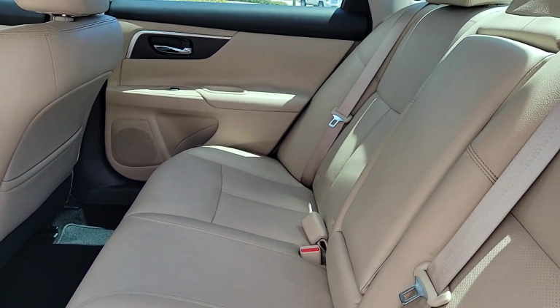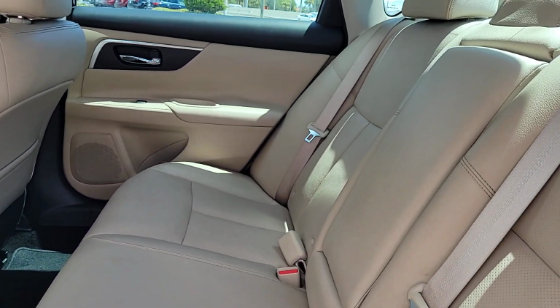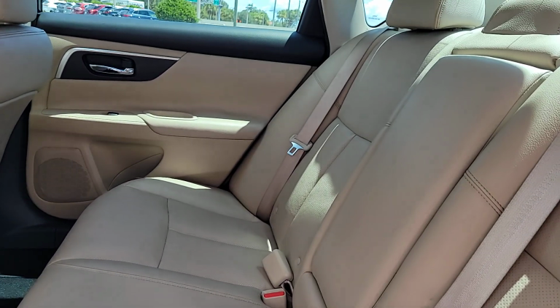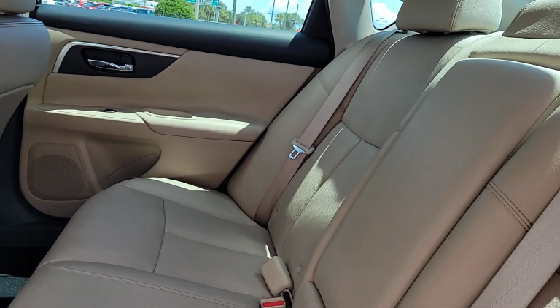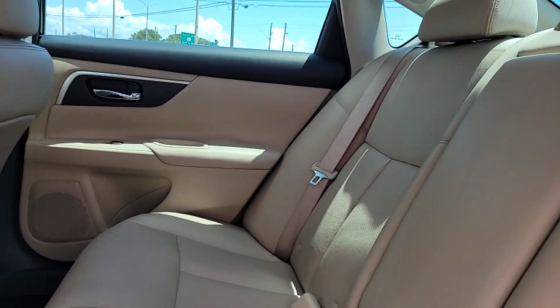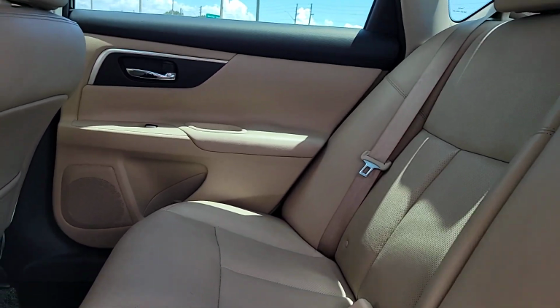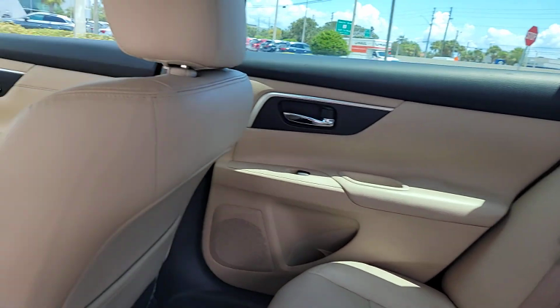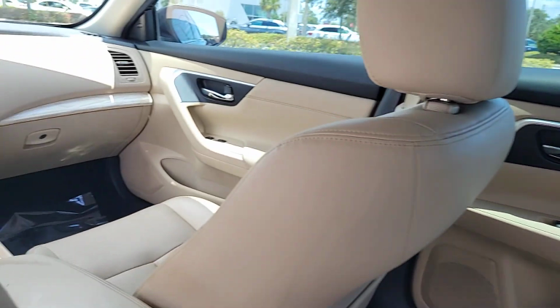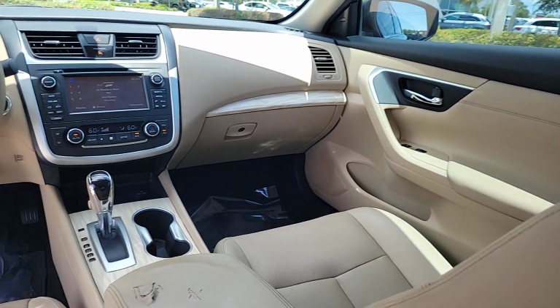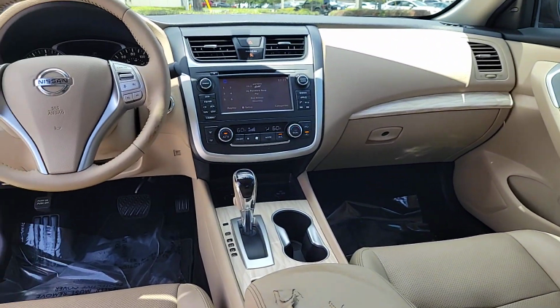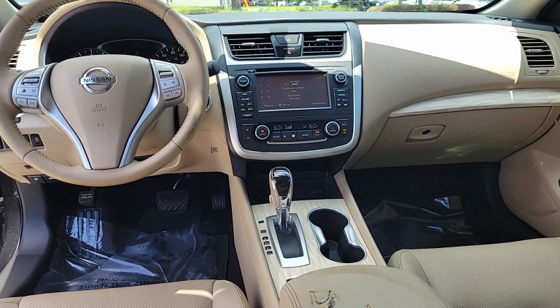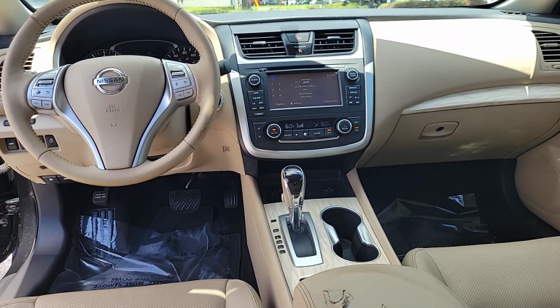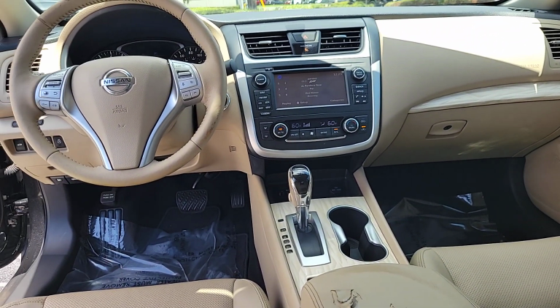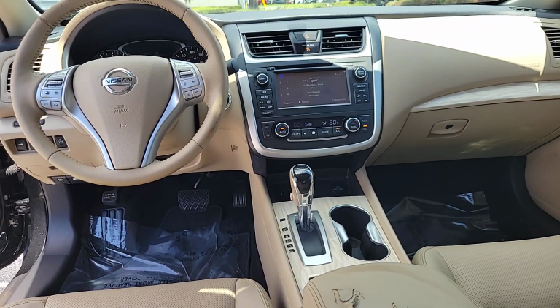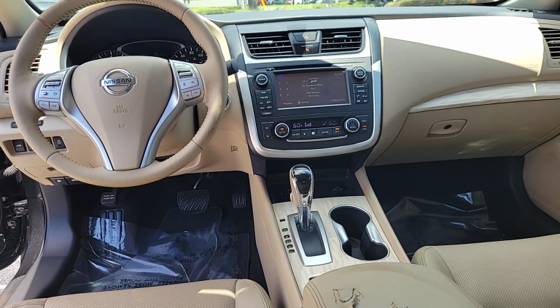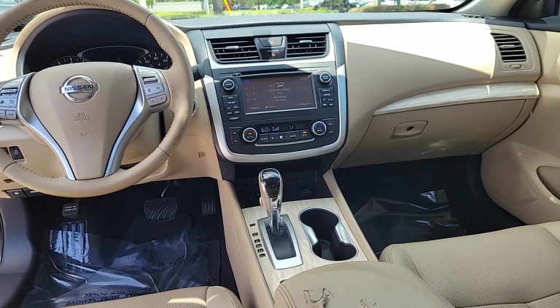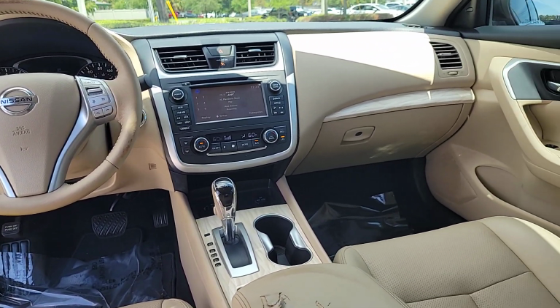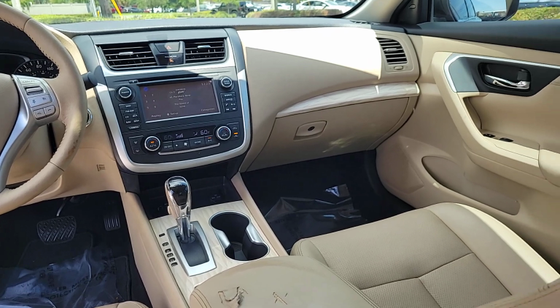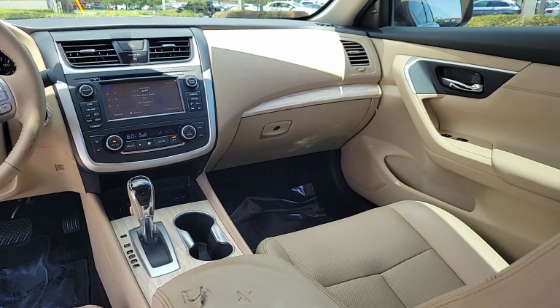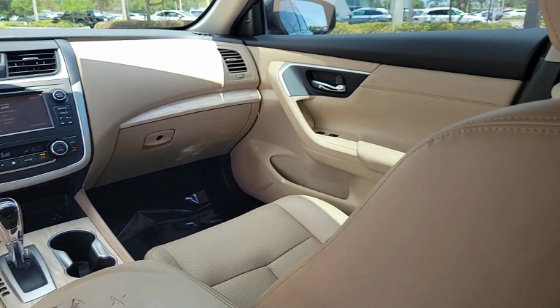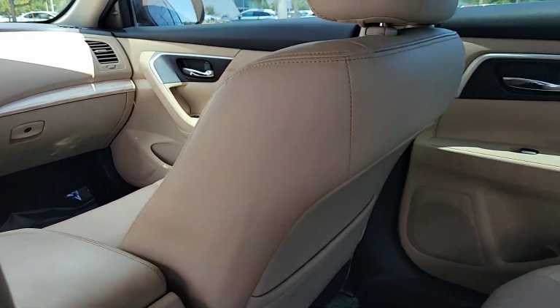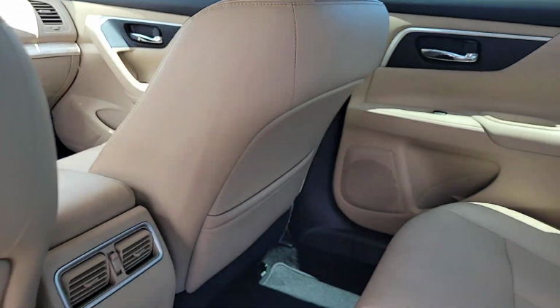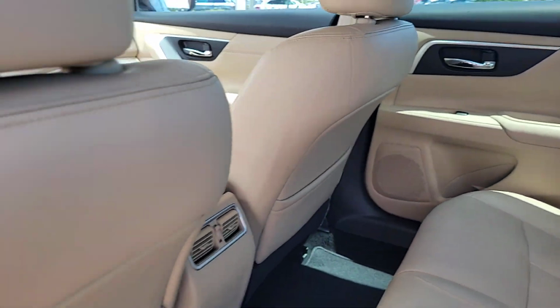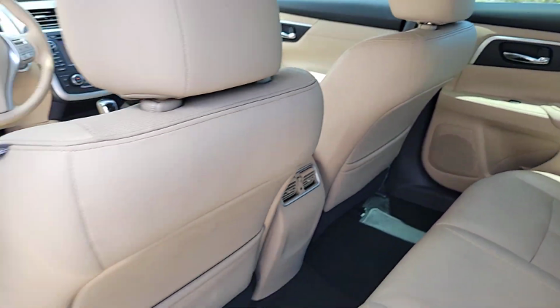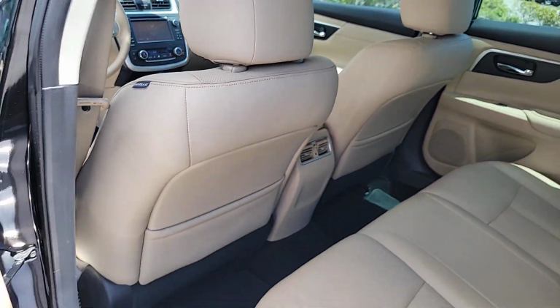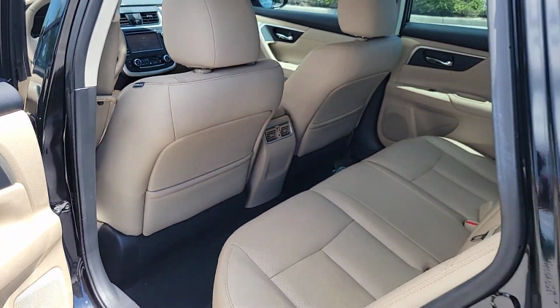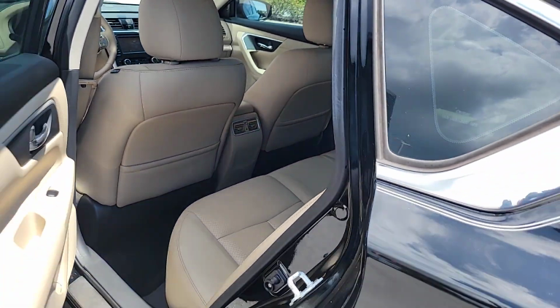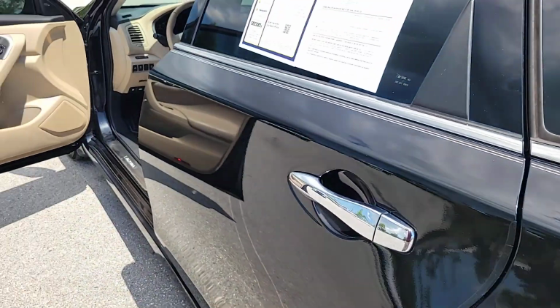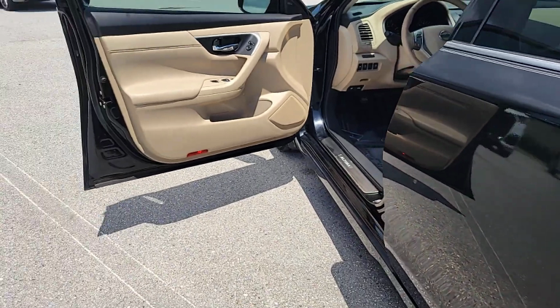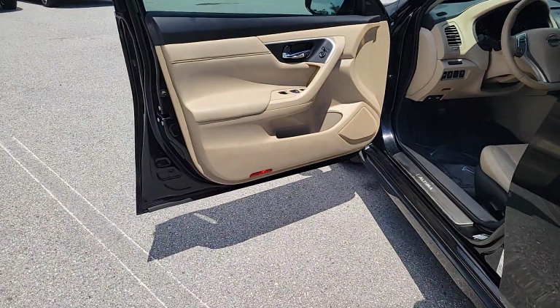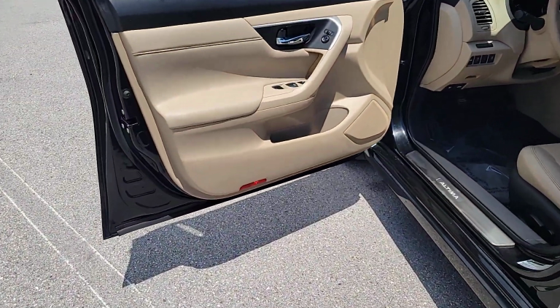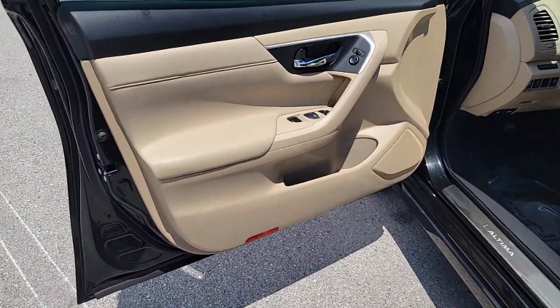These are just some of the great options this vehicle comes with: heated steering wheel, pre-collision system, moonroof, keyless entry, navigation system, power passenger seat, heated mirrors, fog lamps, satellite radio, and backup camera.